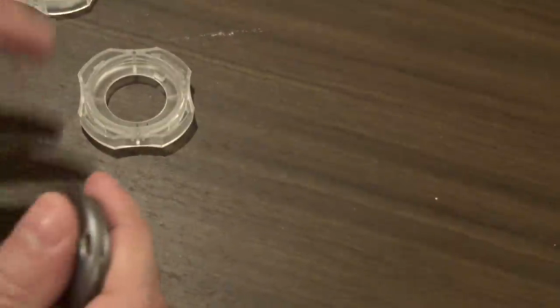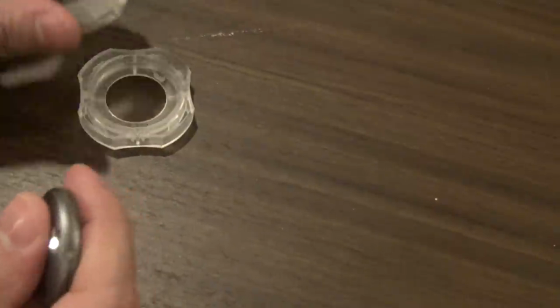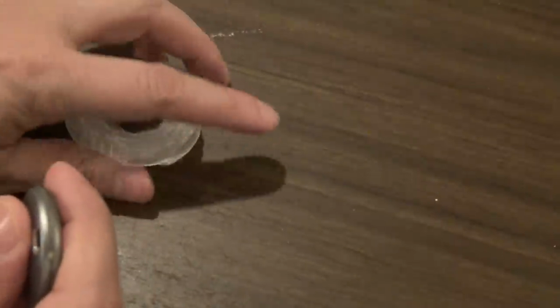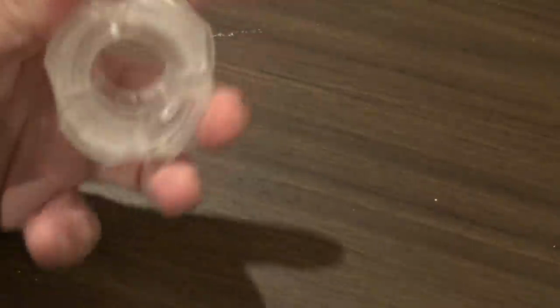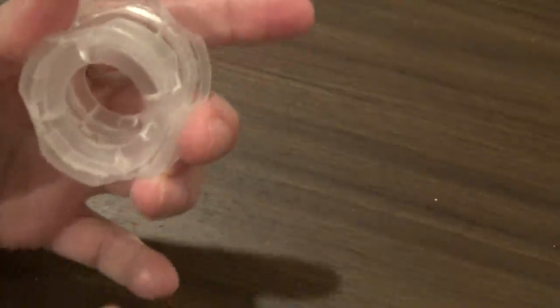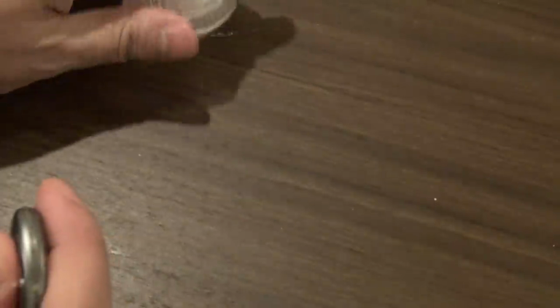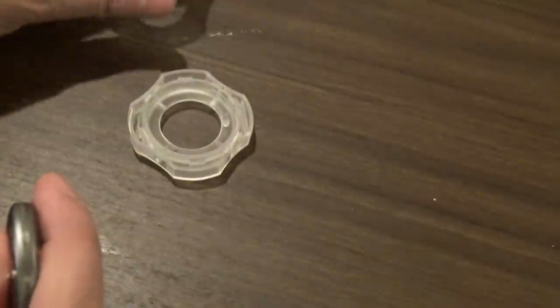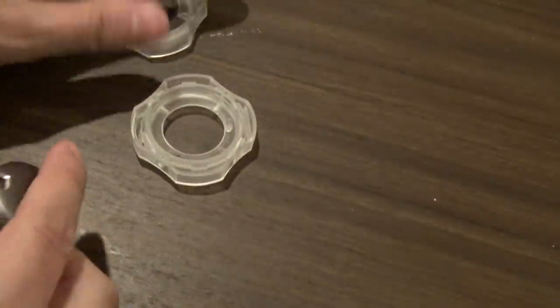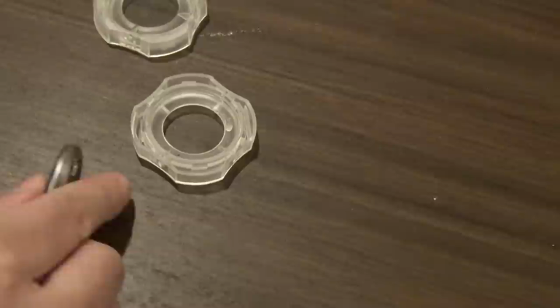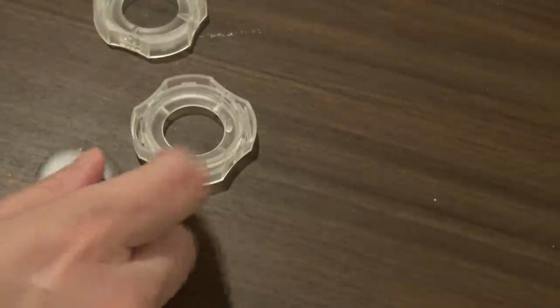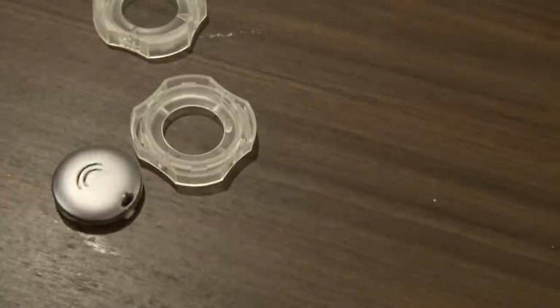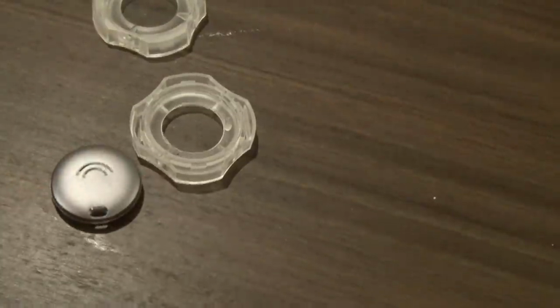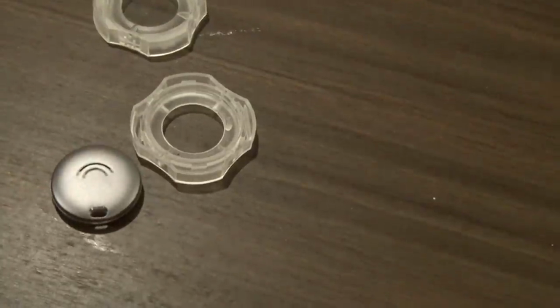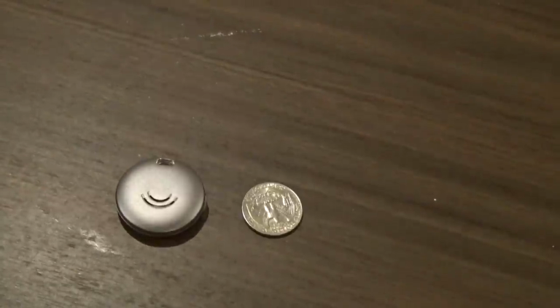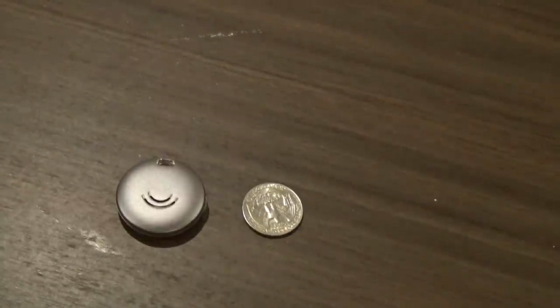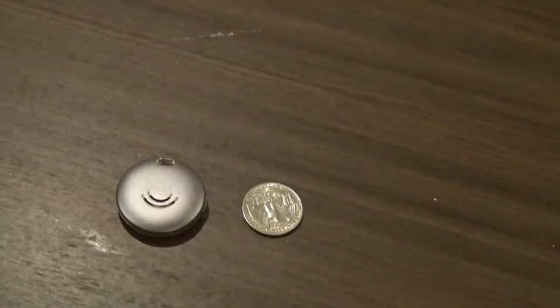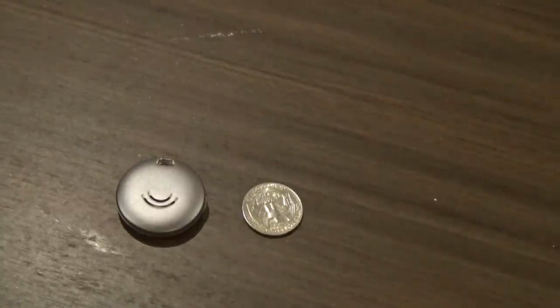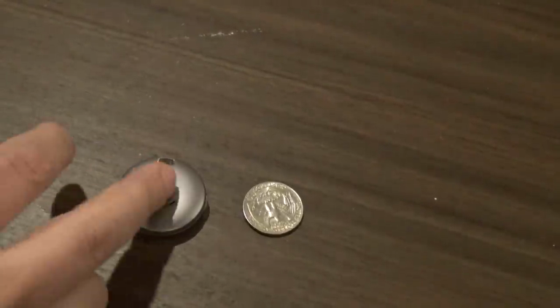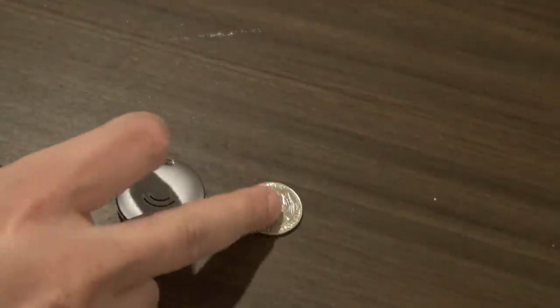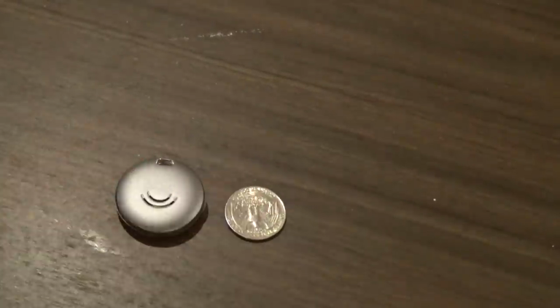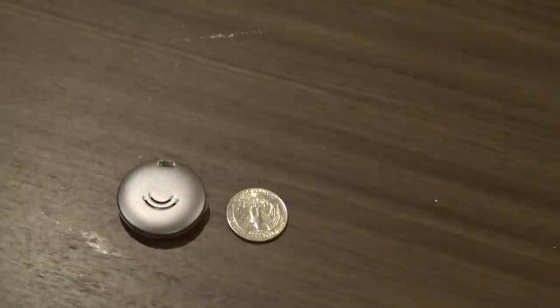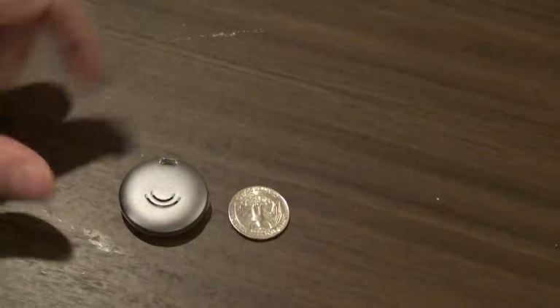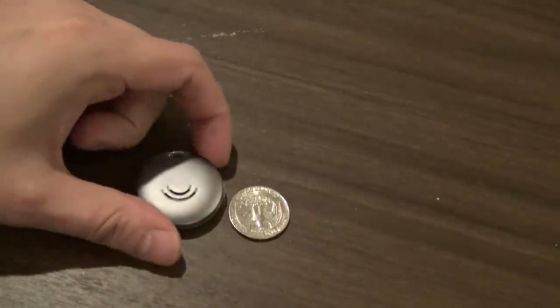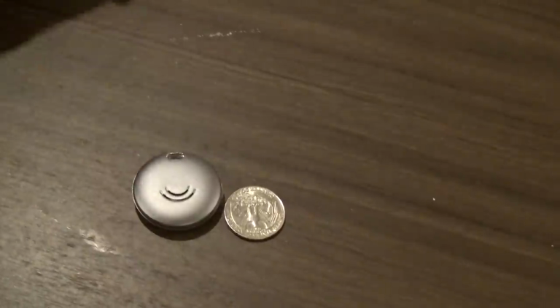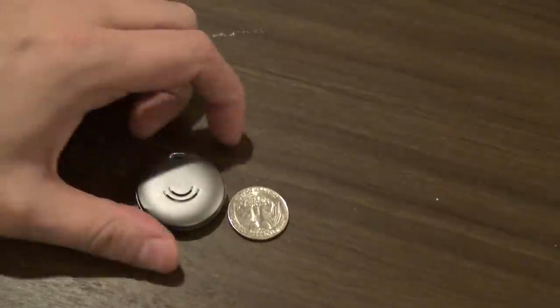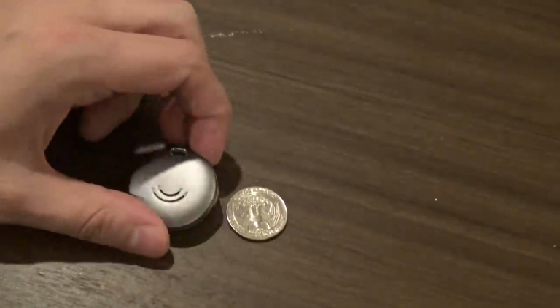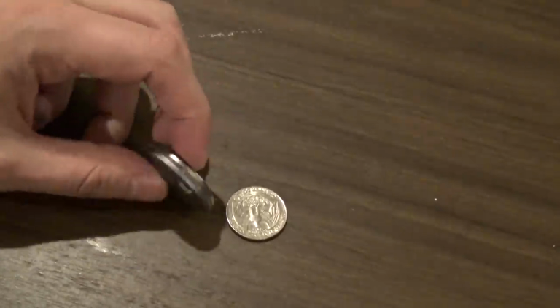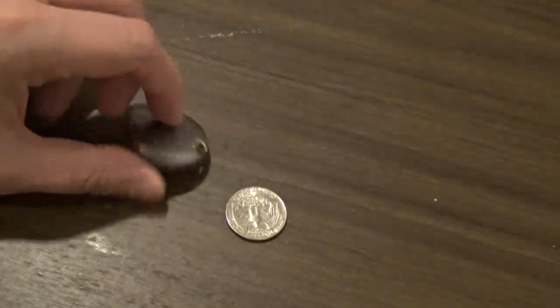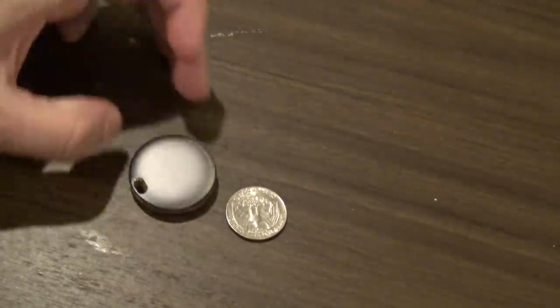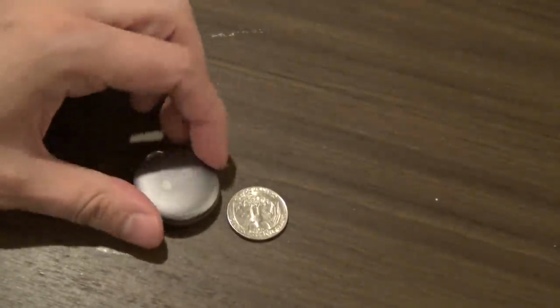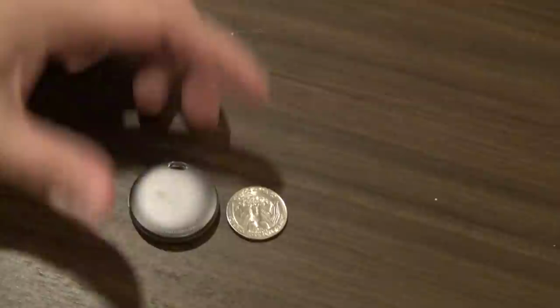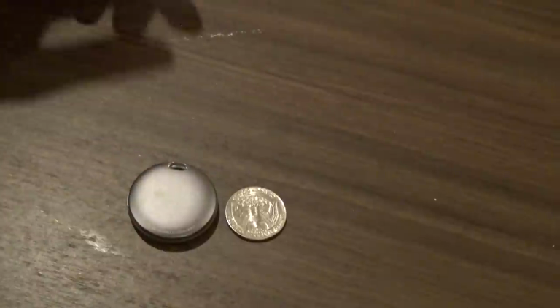Make sure you do not lose this tool. Here's a relative side comparison between the fob and a quarter, so you can see the physical size difference. That's the back of the unit, and that's the front.